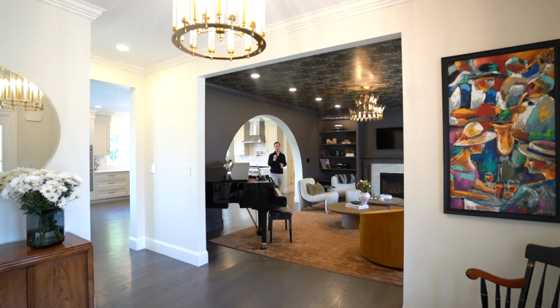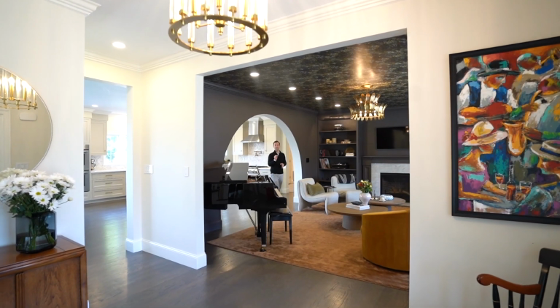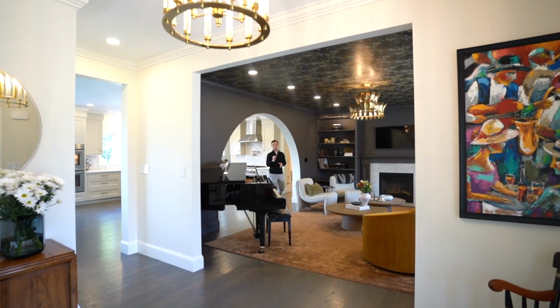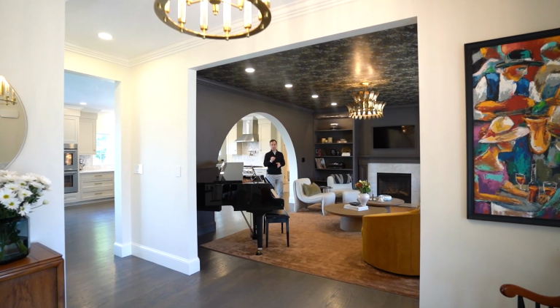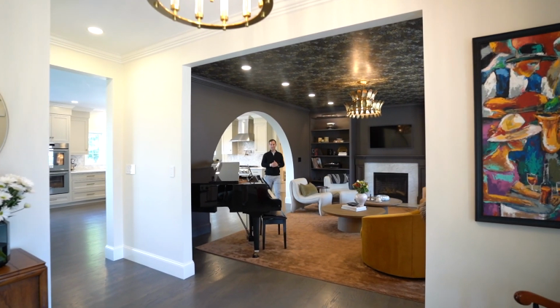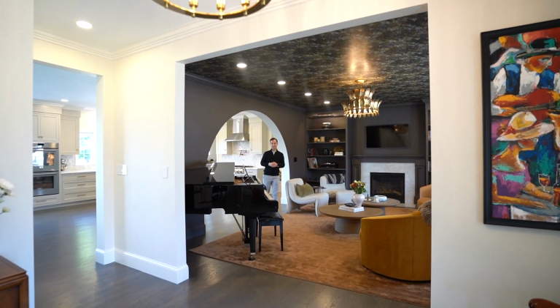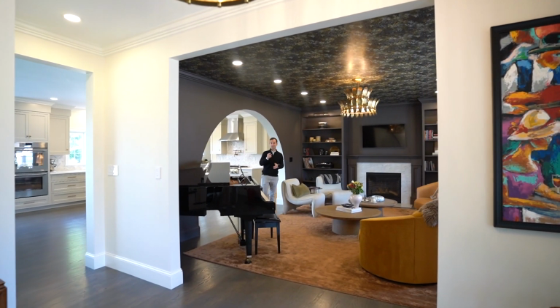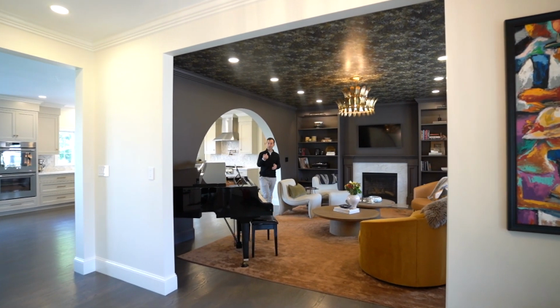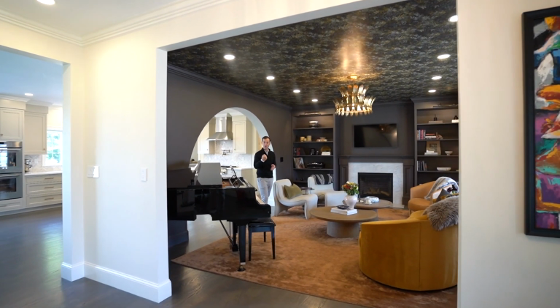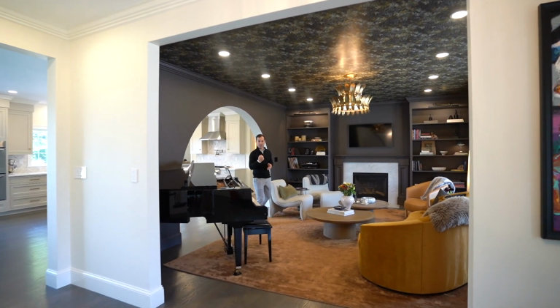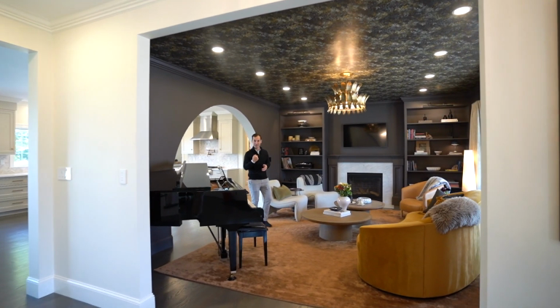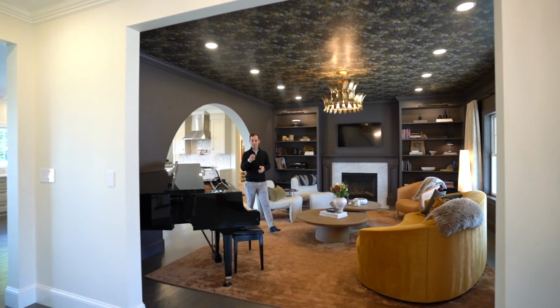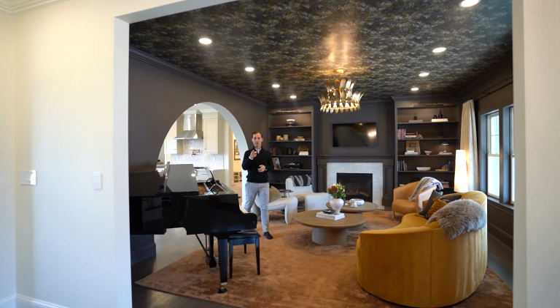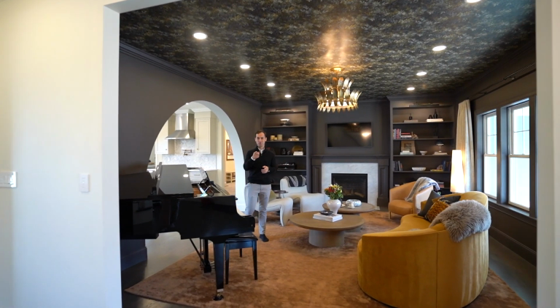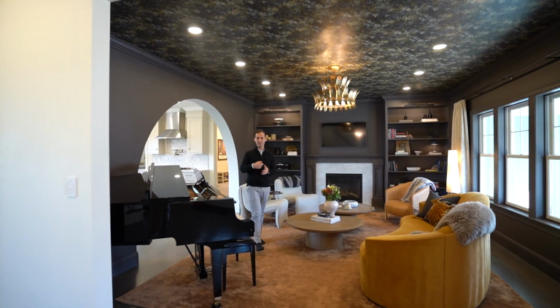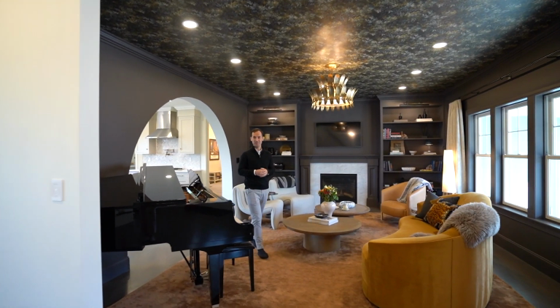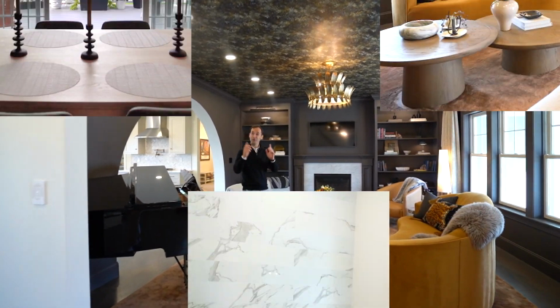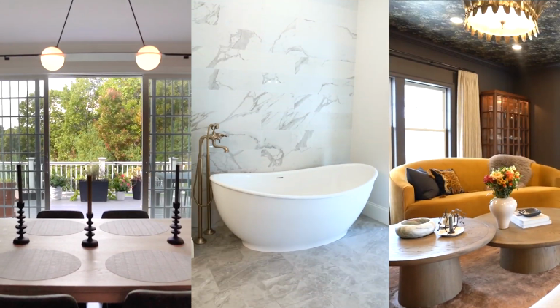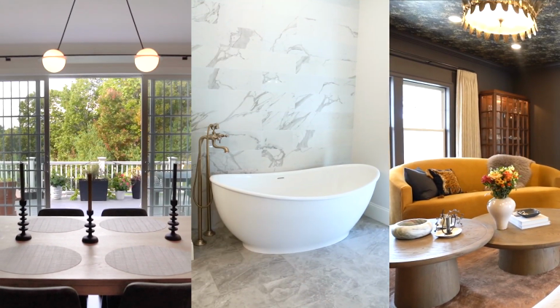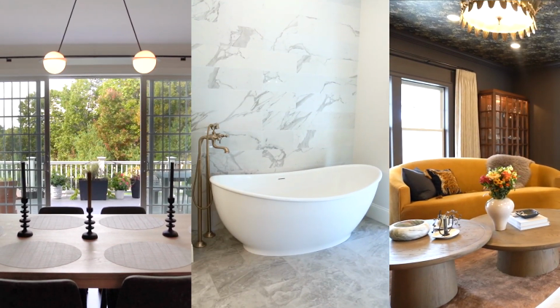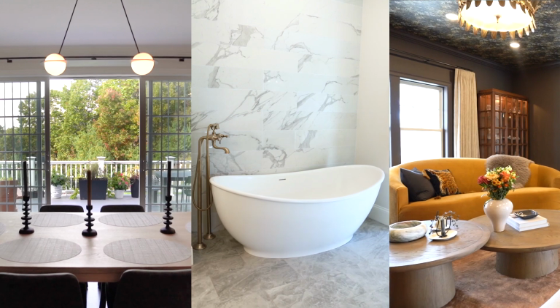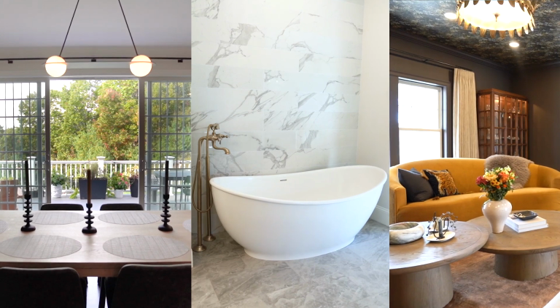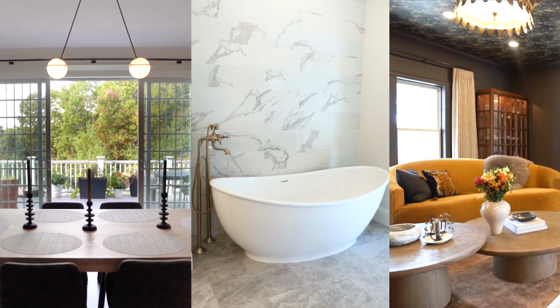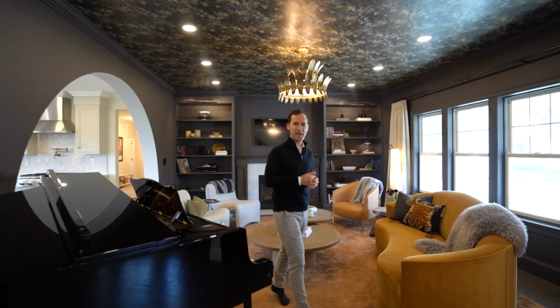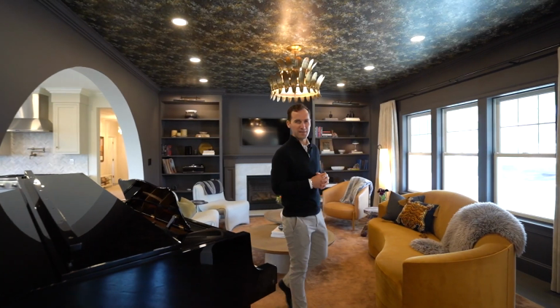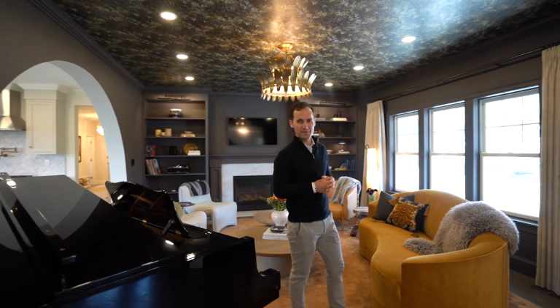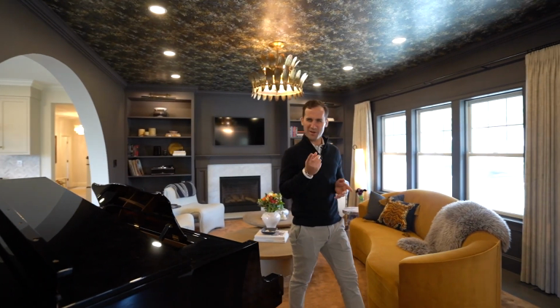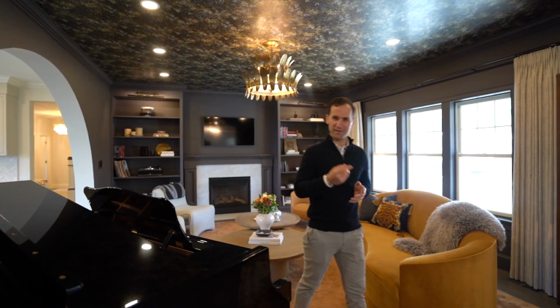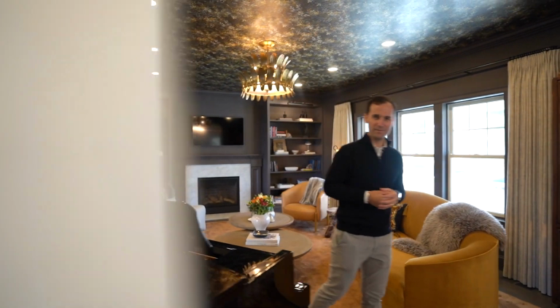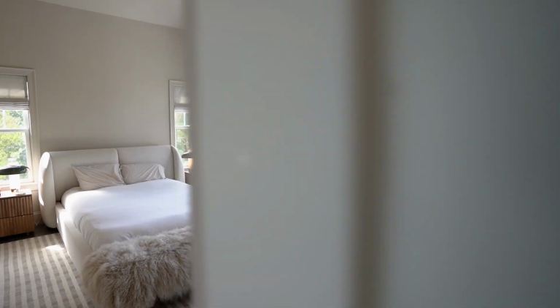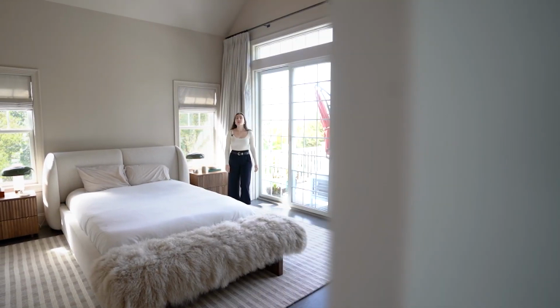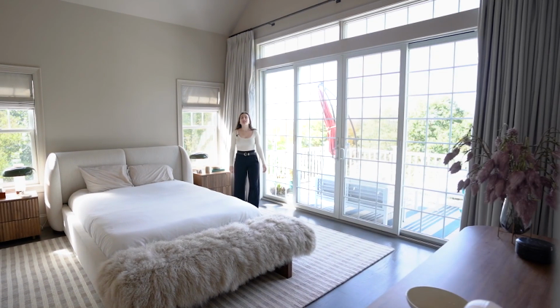I know exactly what you're thinking — another video popping up on your feed. But if you've ever seen a home like this... hey Emily, what do you think? Jonathan...